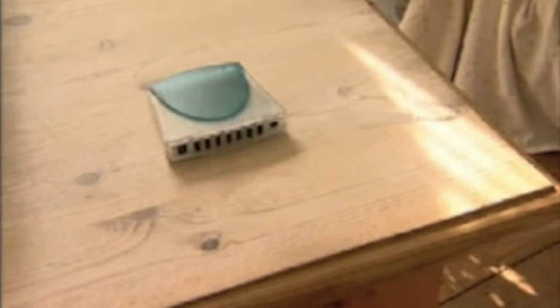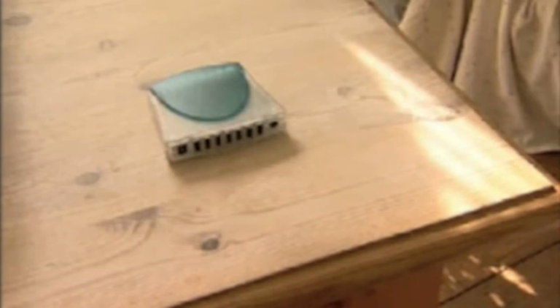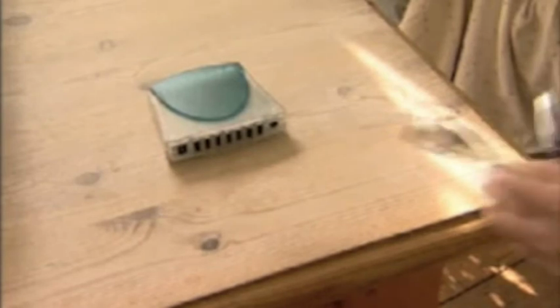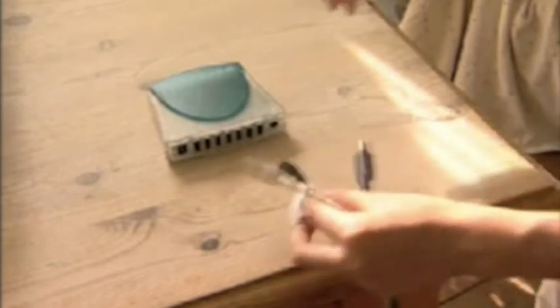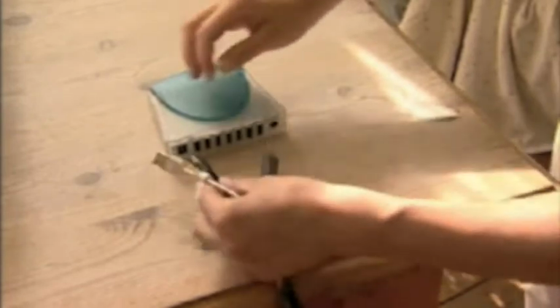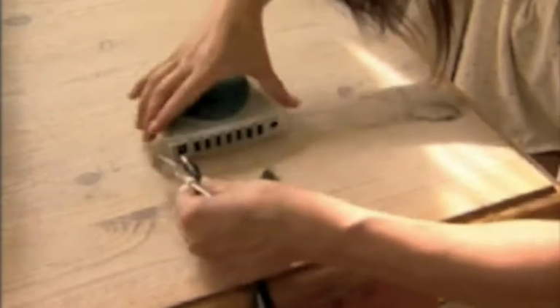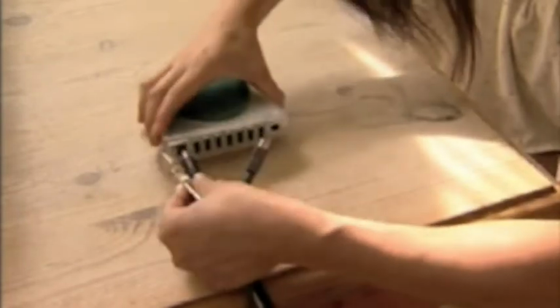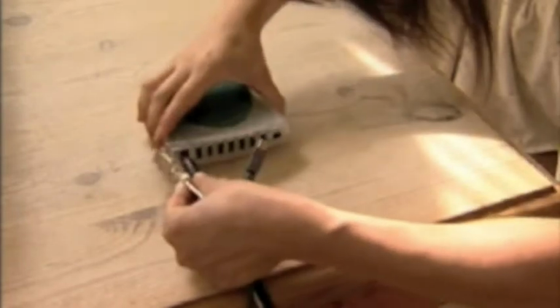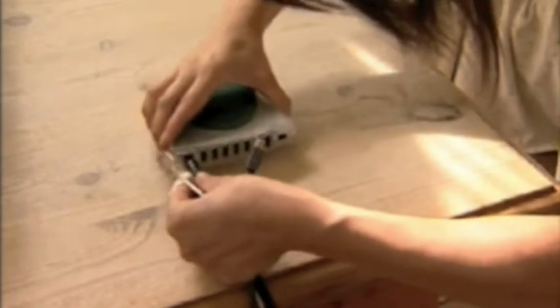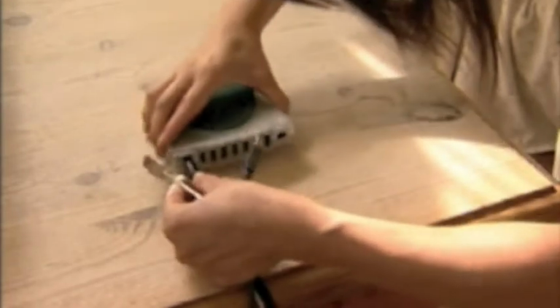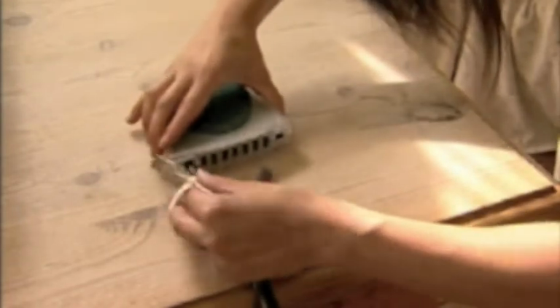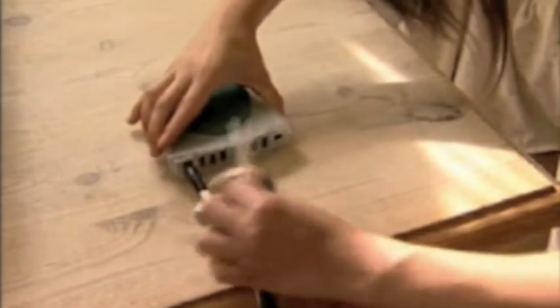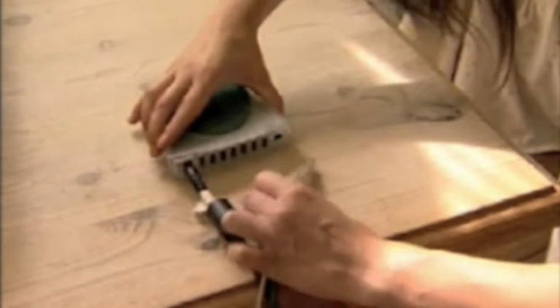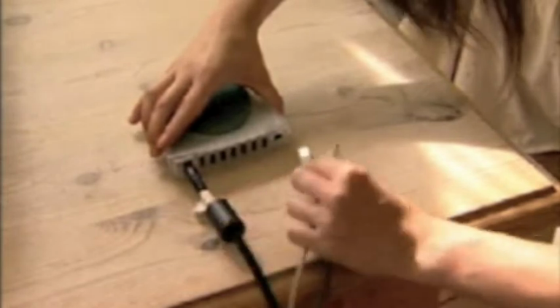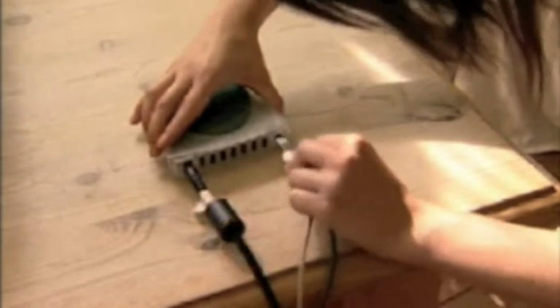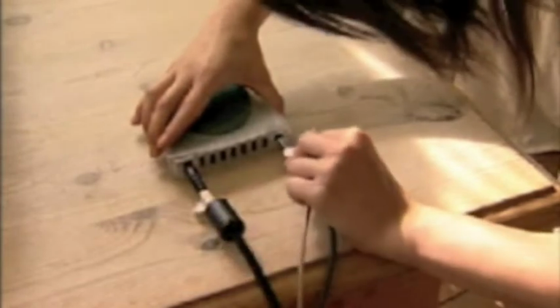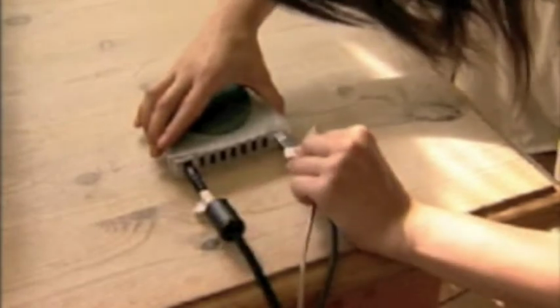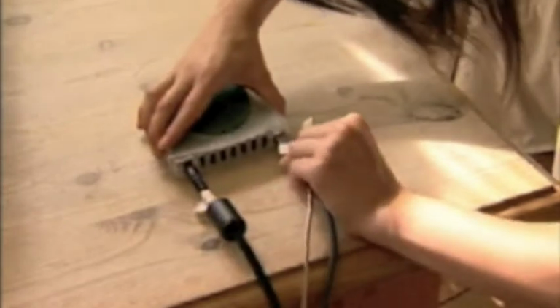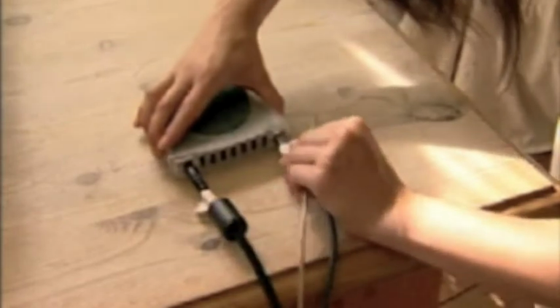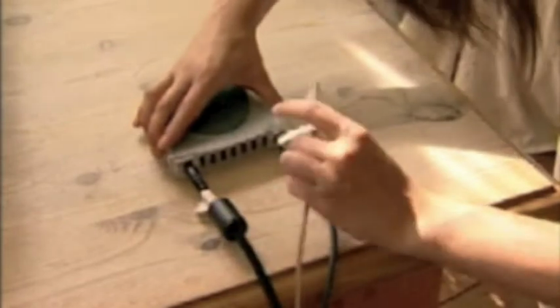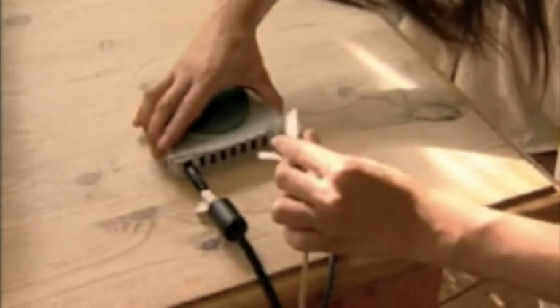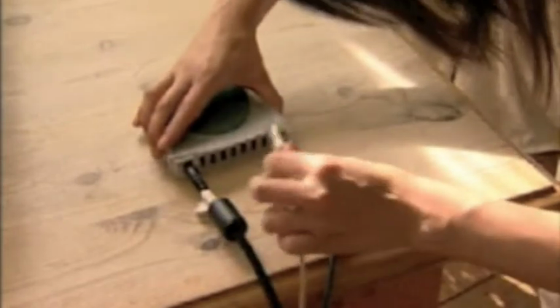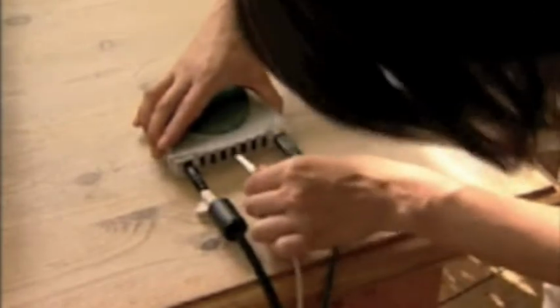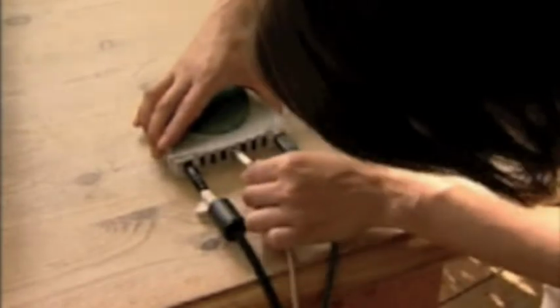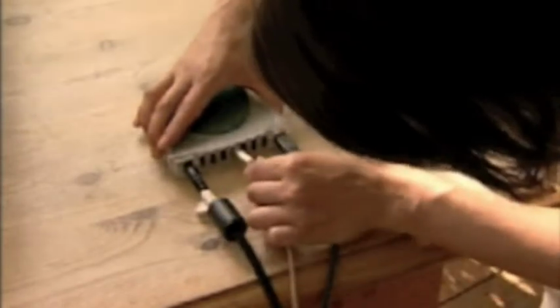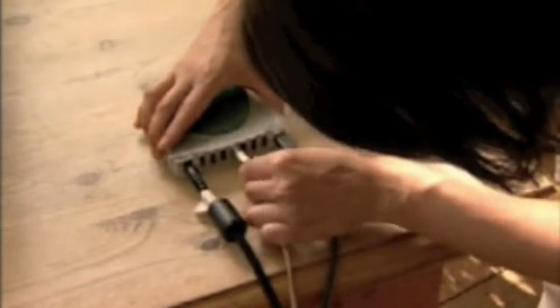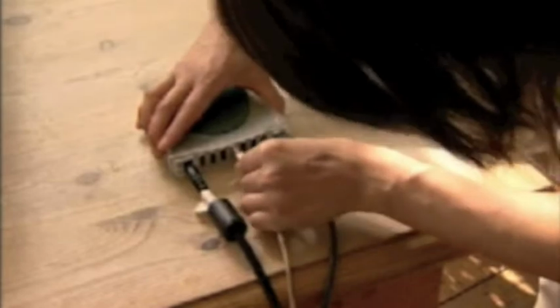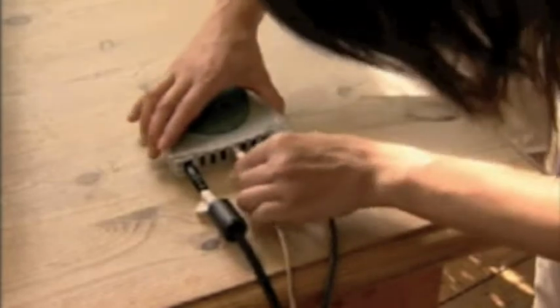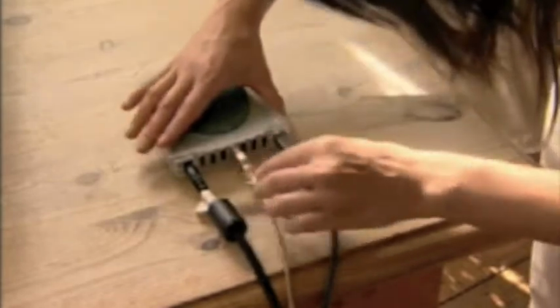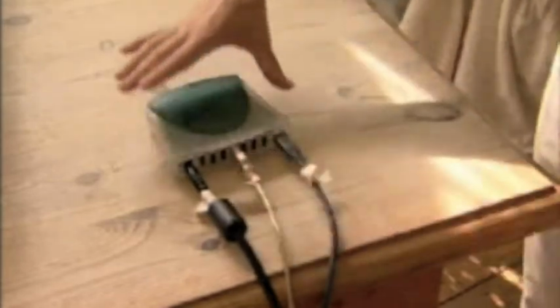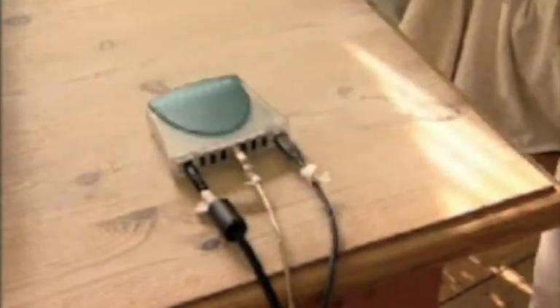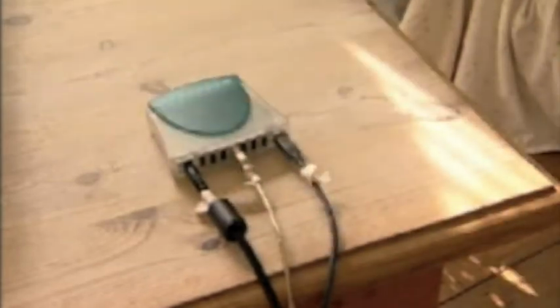USB connections use a hub, enabling several devices to be plugged into a single connection point. The hub is then plugged into a power source and connected to the computer.